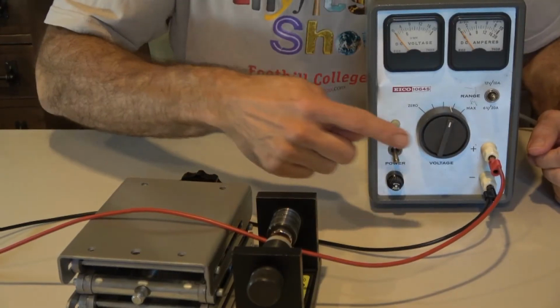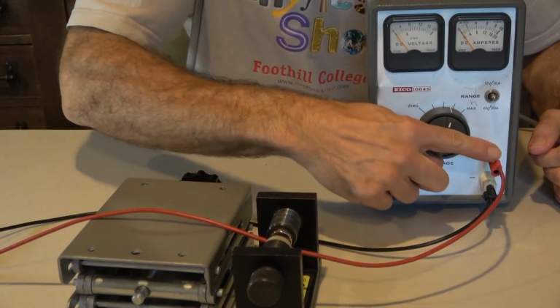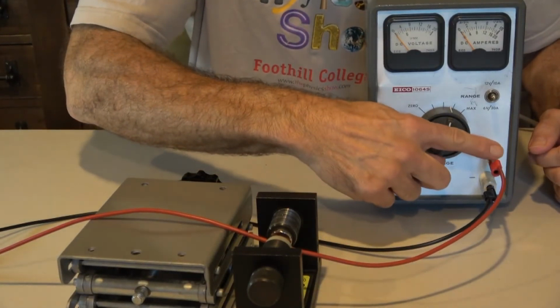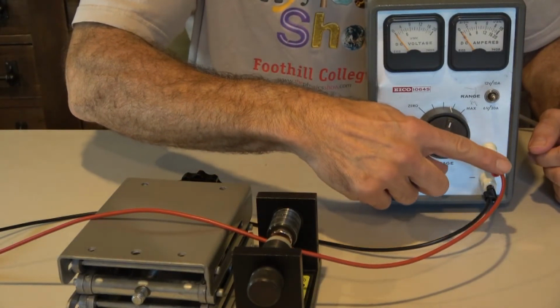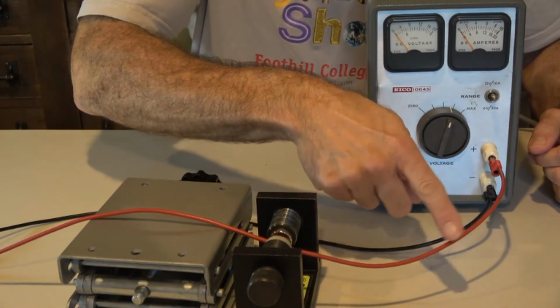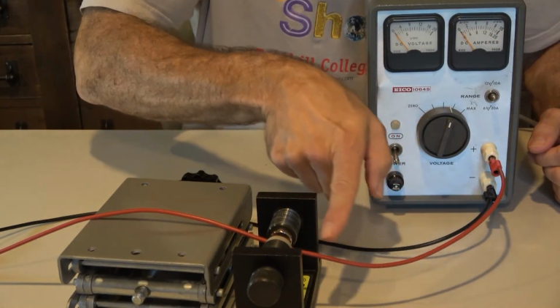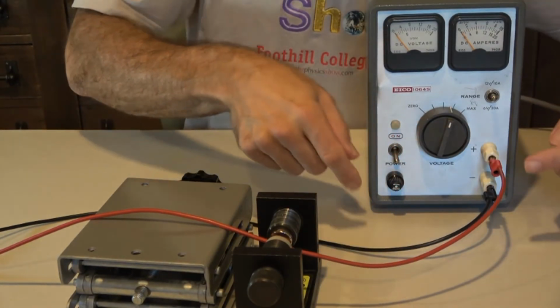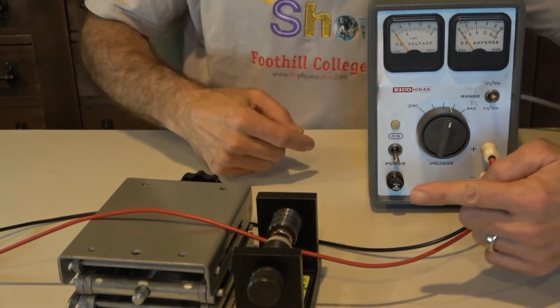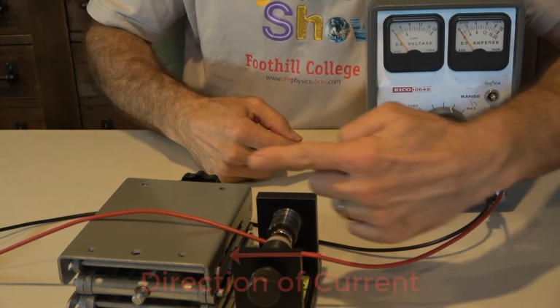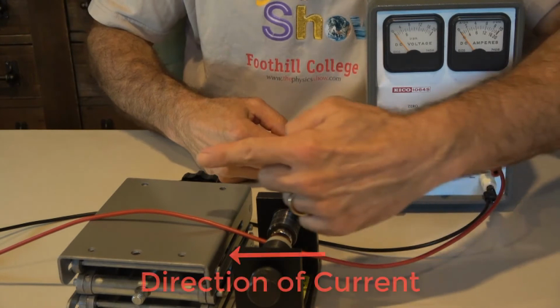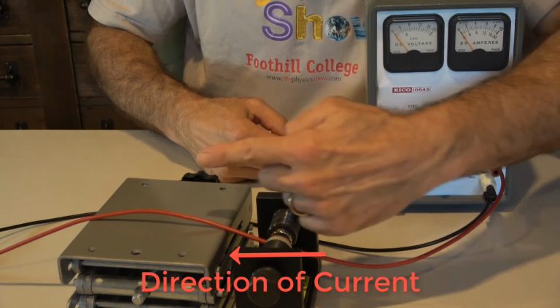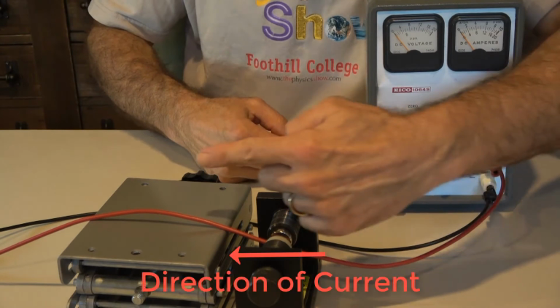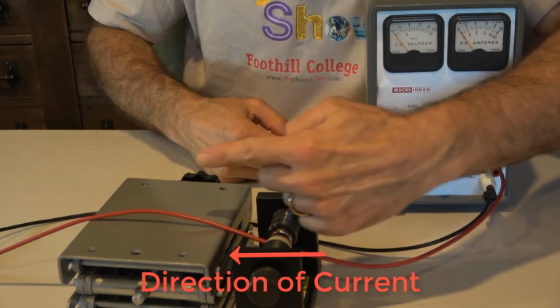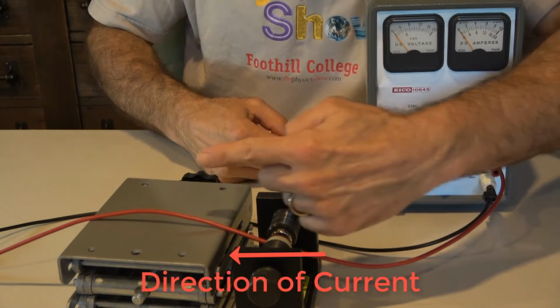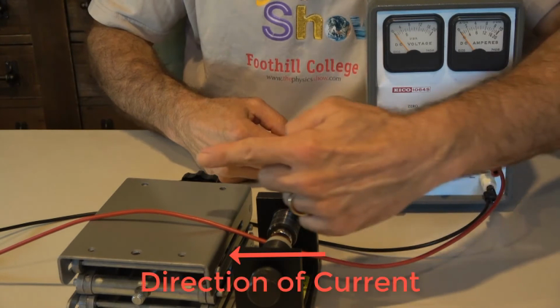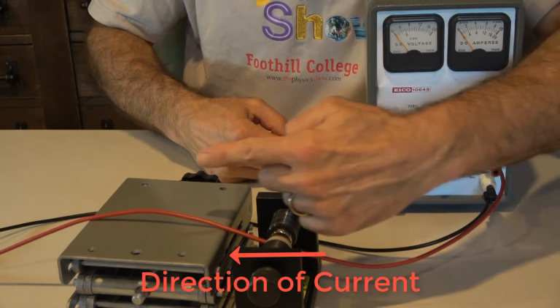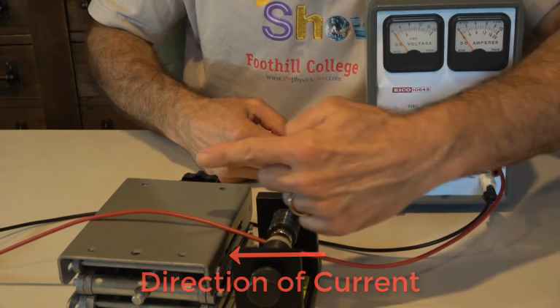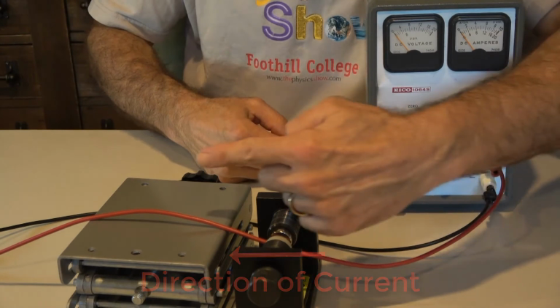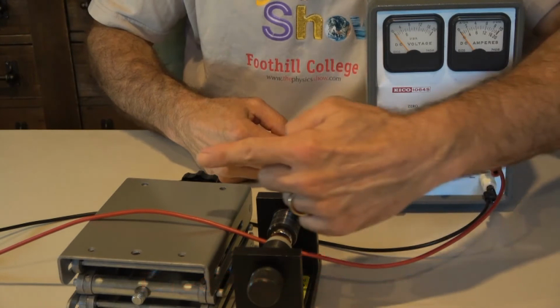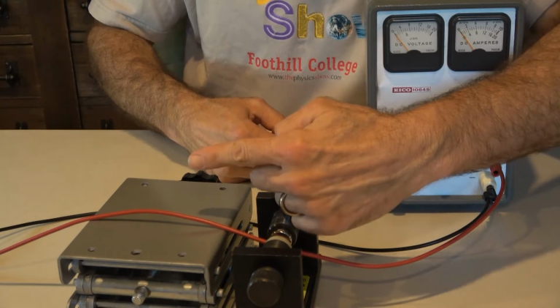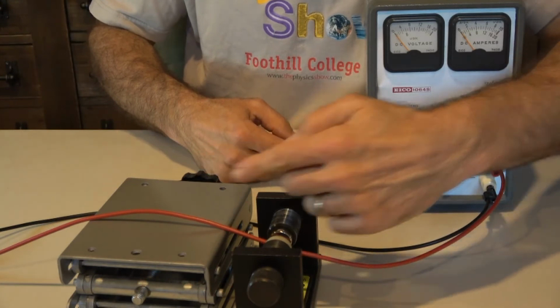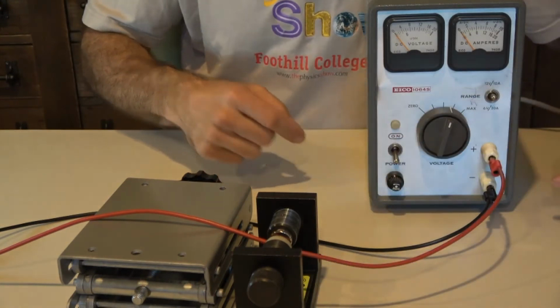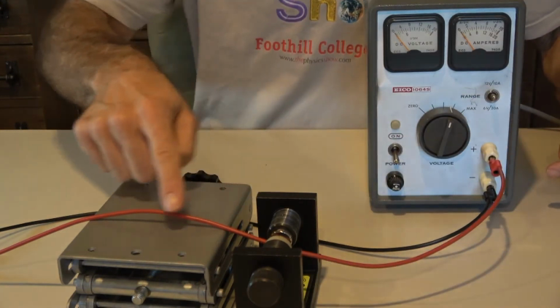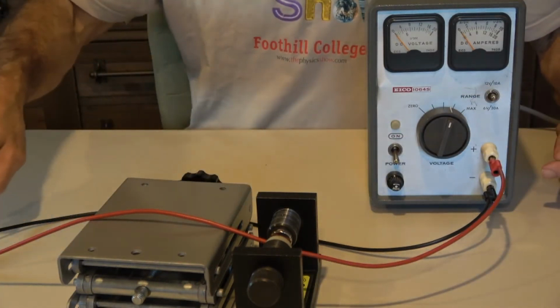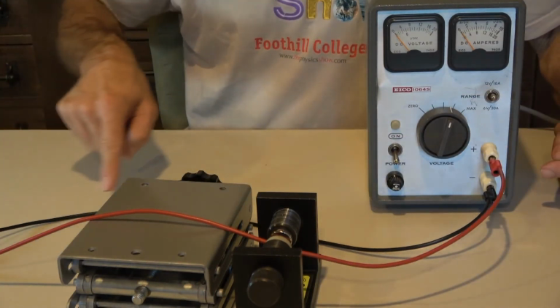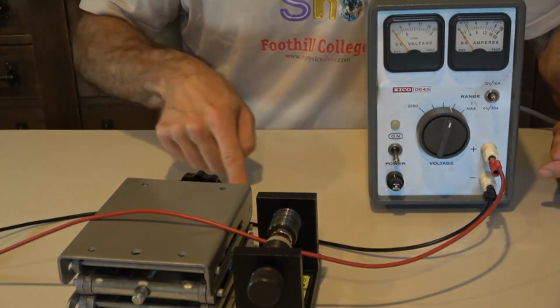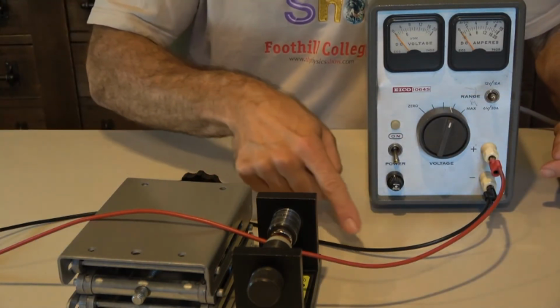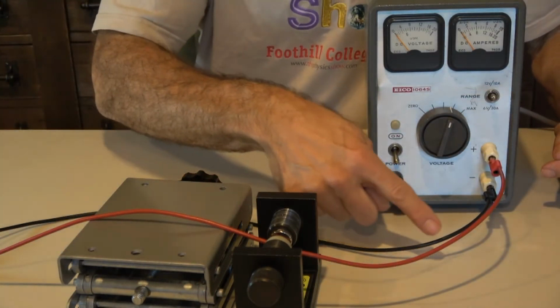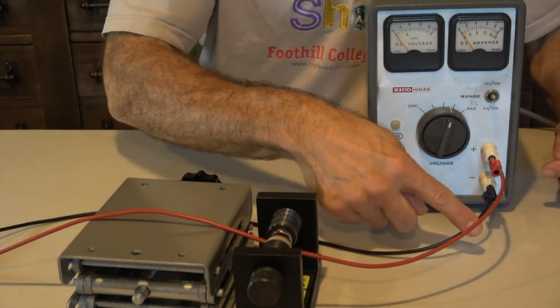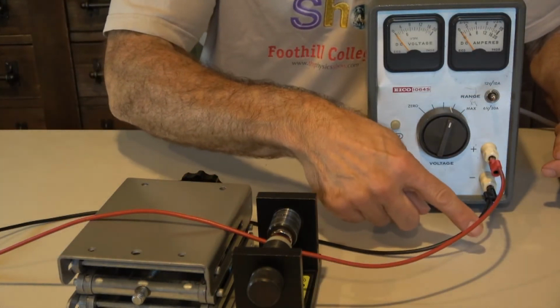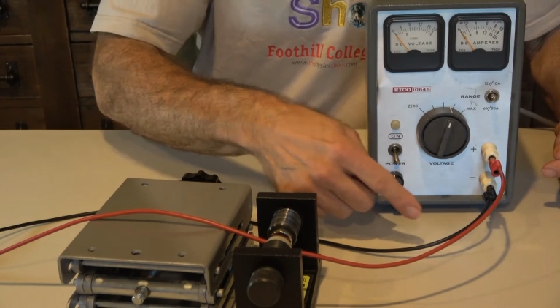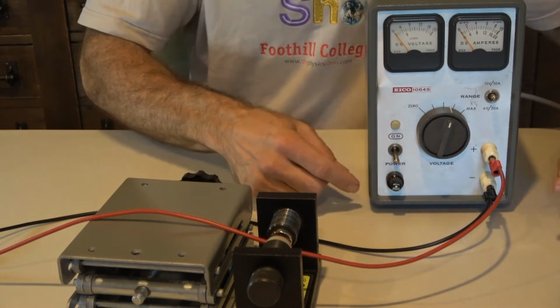When we turn the power supply on, current will flow out the positive terminal to the left, as you see here. It returns on the black wire to the negative terminal of the power supply.